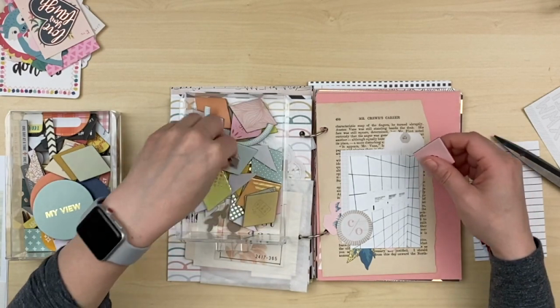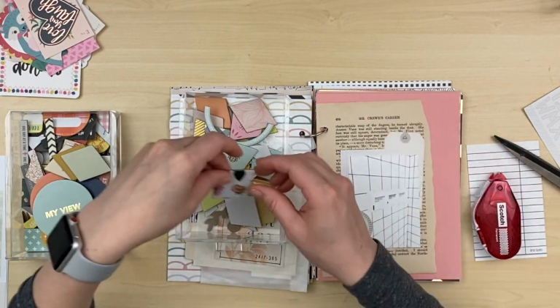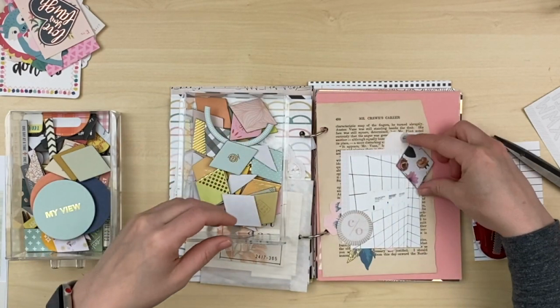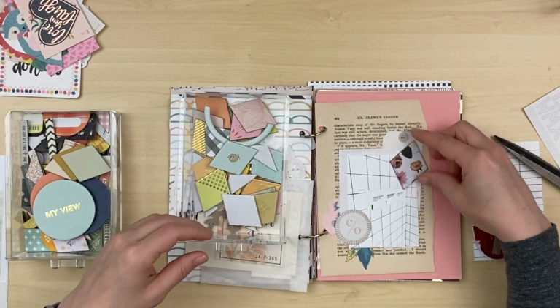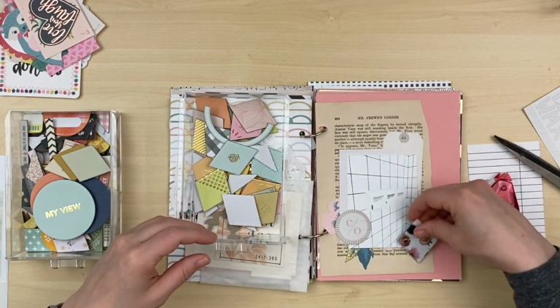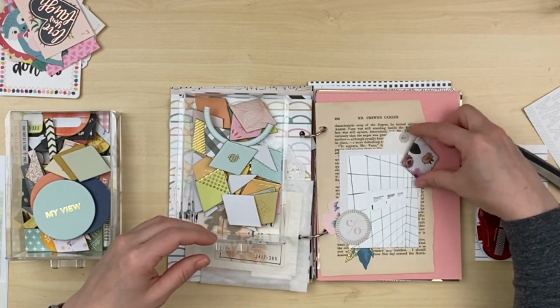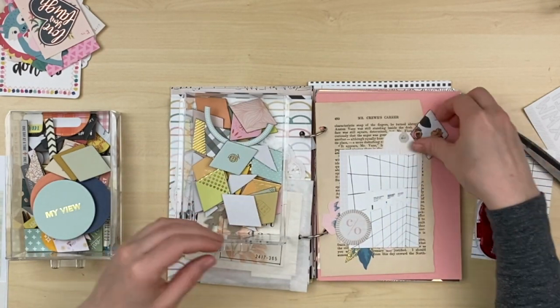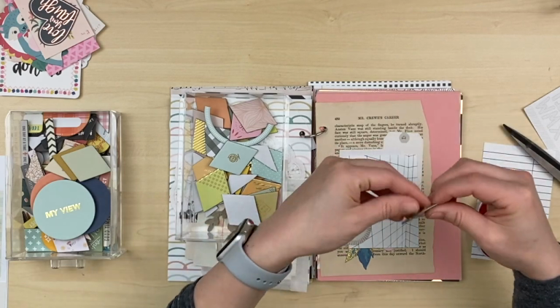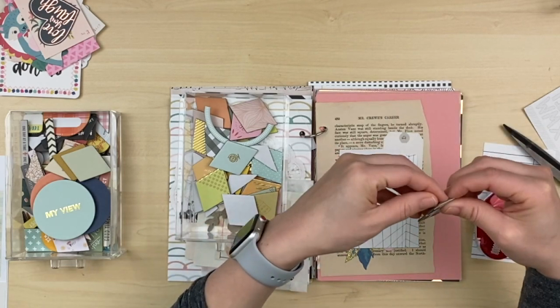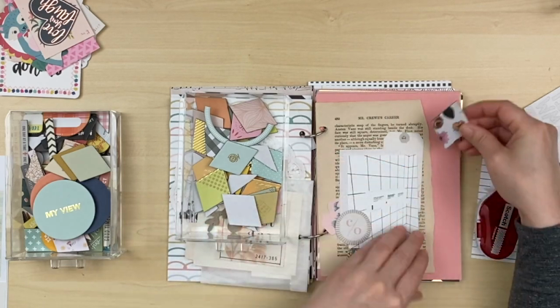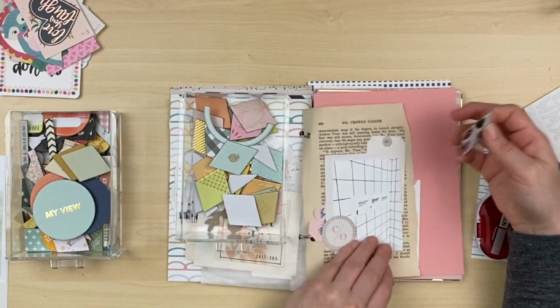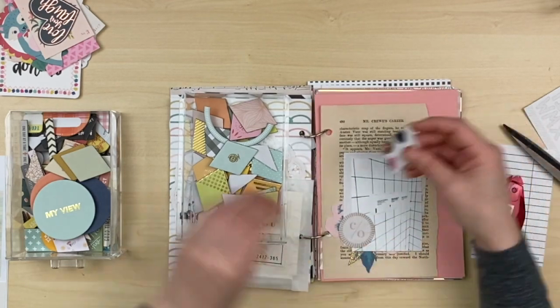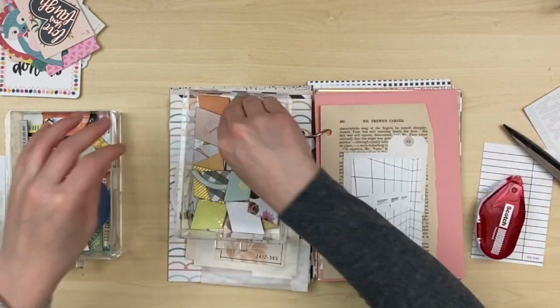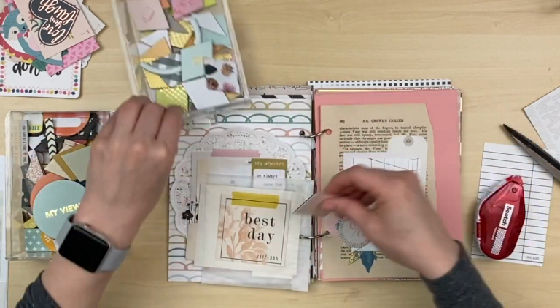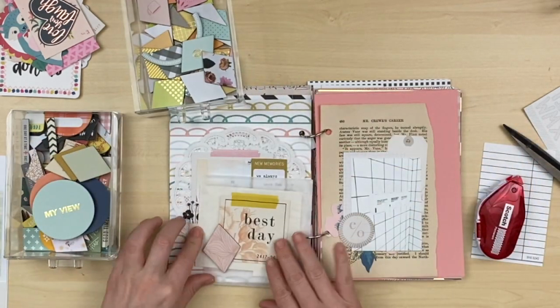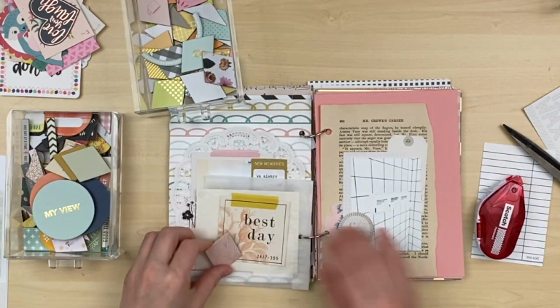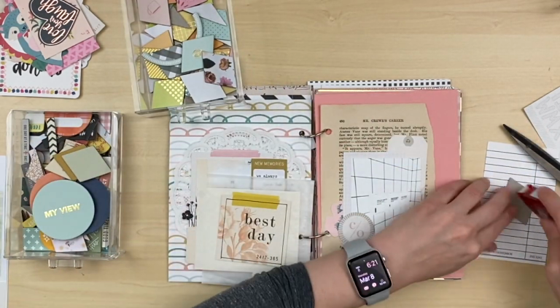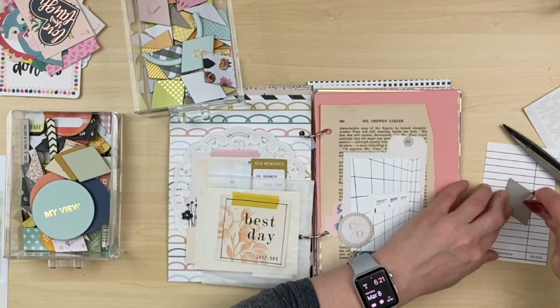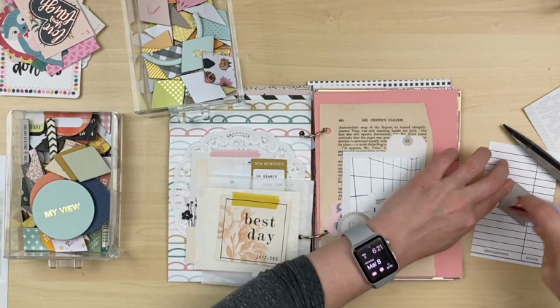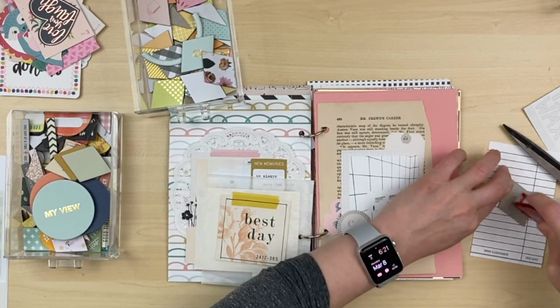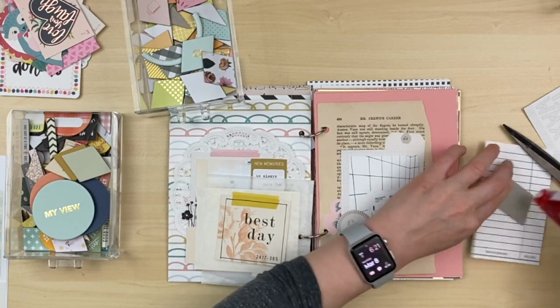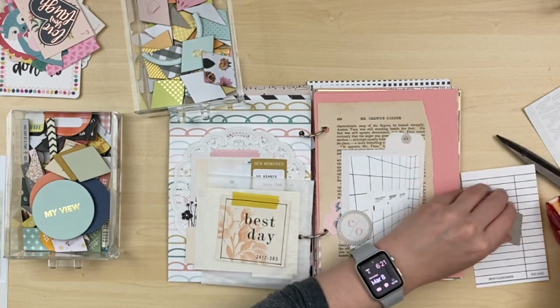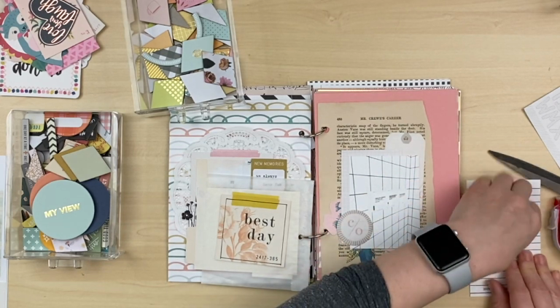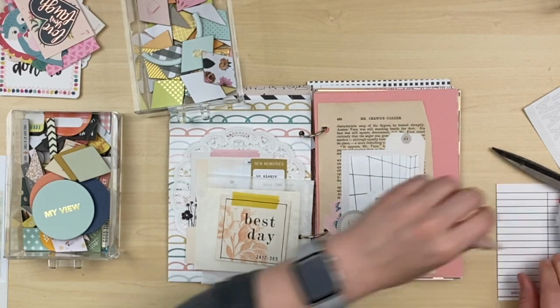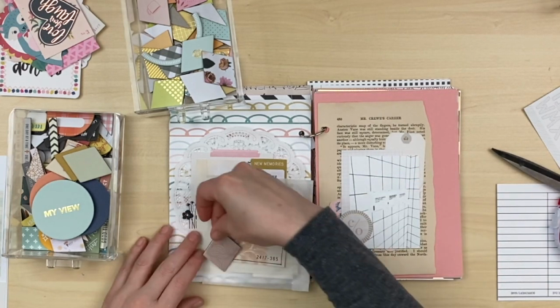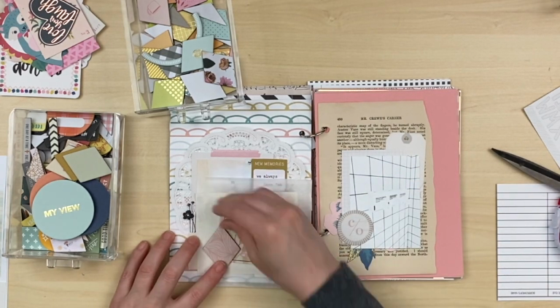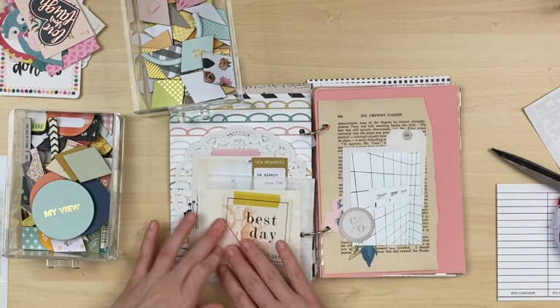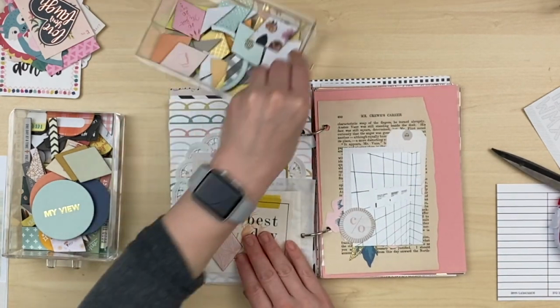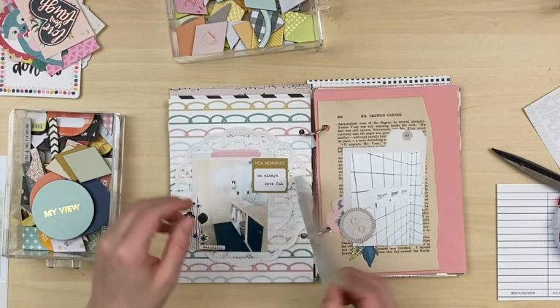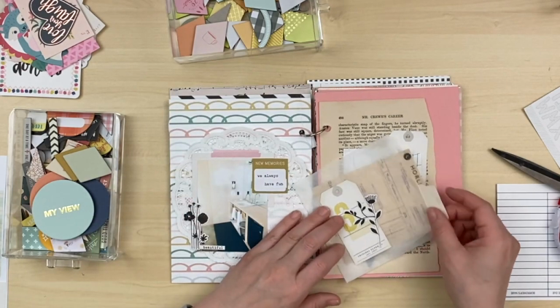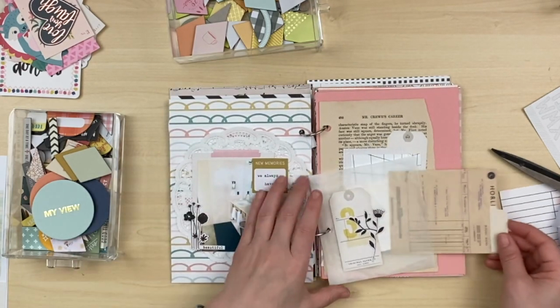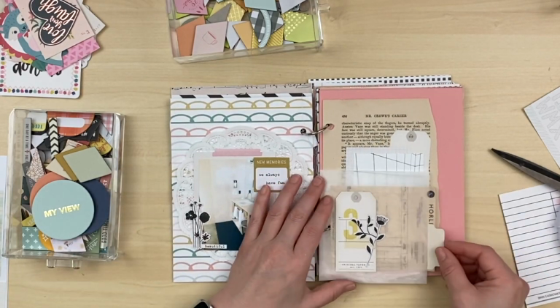I found a diamond piece from Studio Calico and a triangular piece too, and that pretty much wraps up this process video. I hope you guys liked it - if you want to see more, give me a thumbs up and I will talk to you guys very soon. Bye!